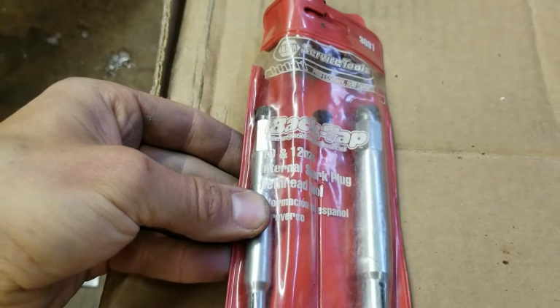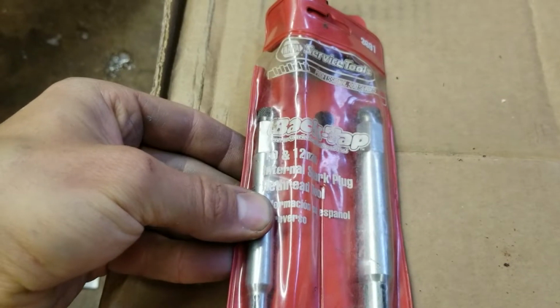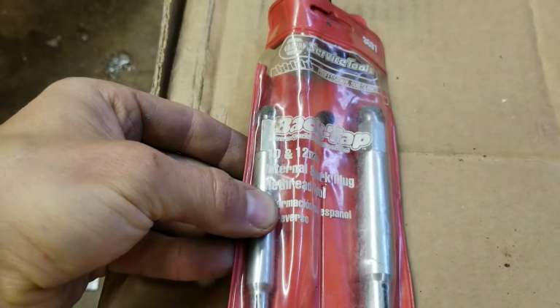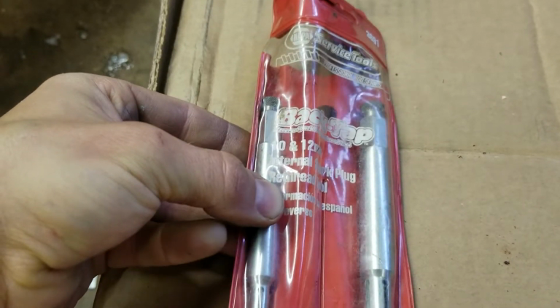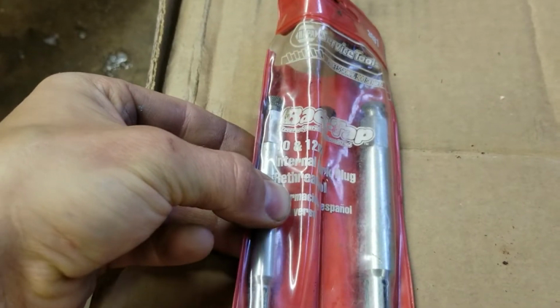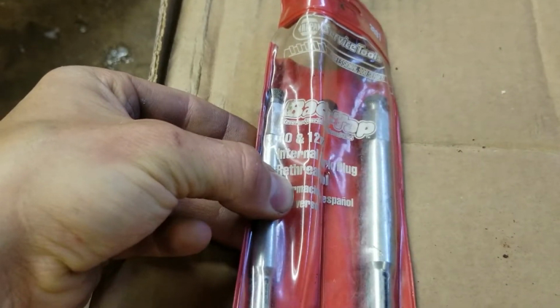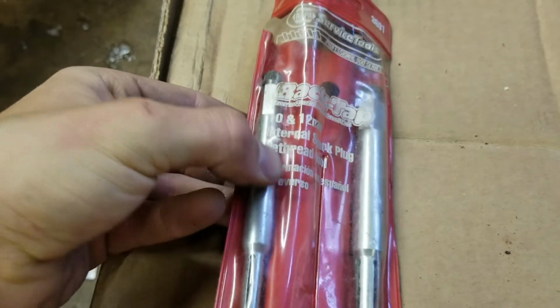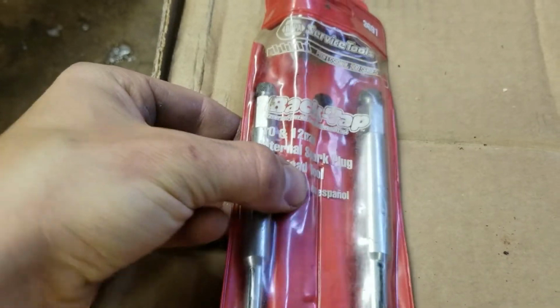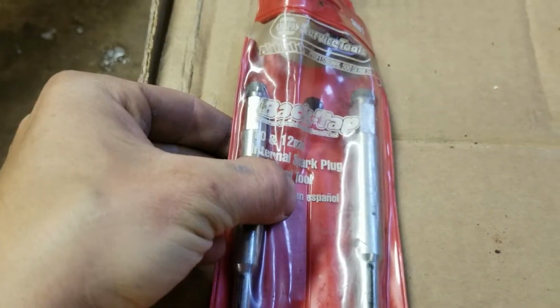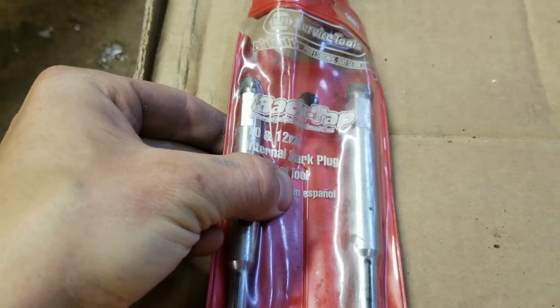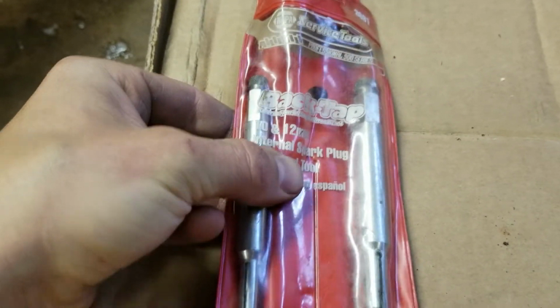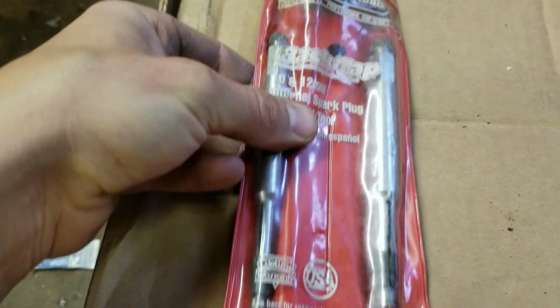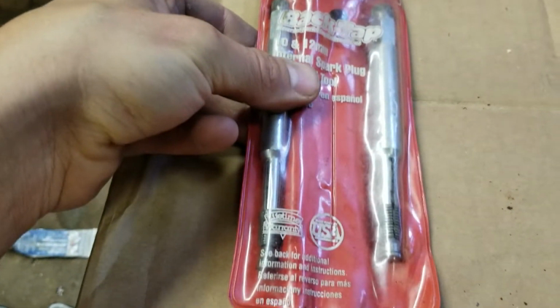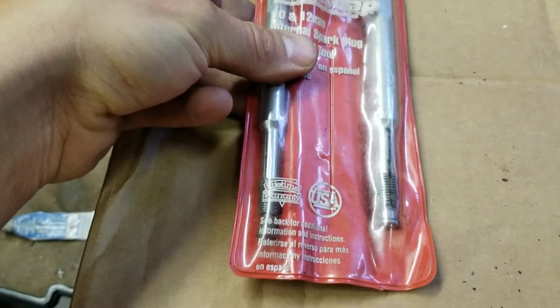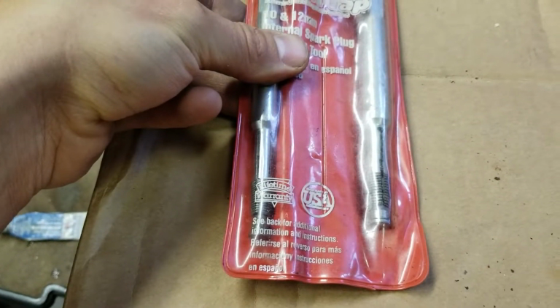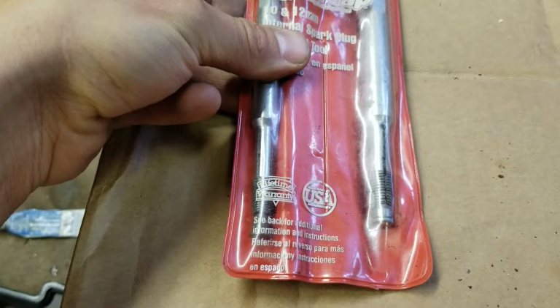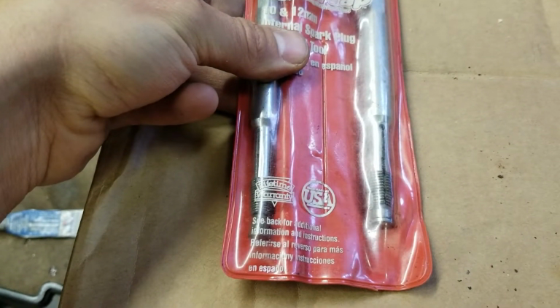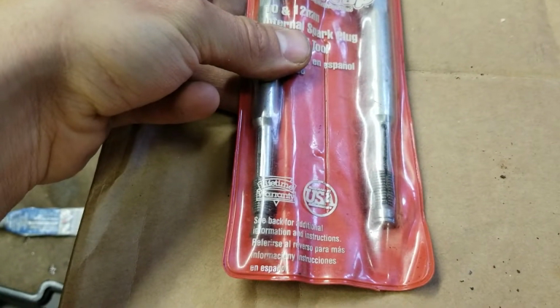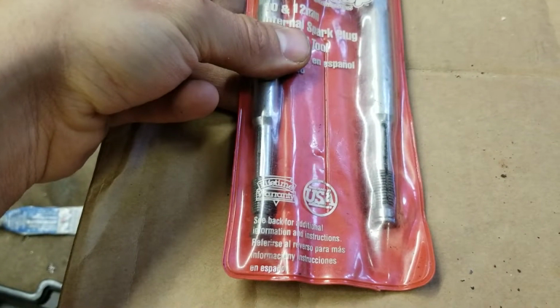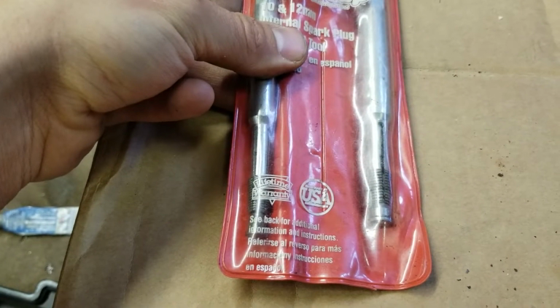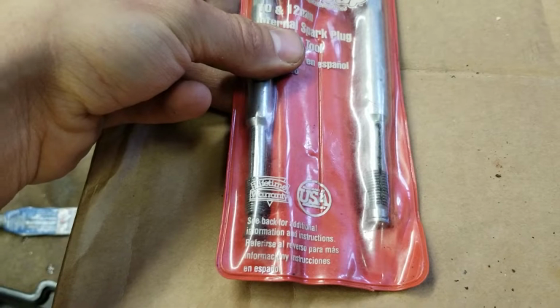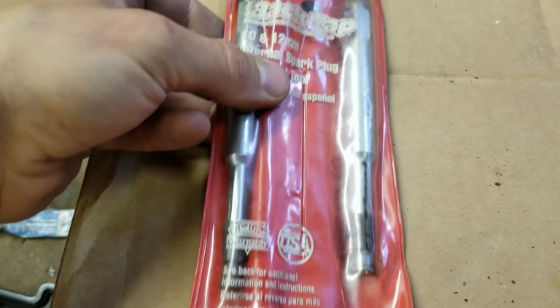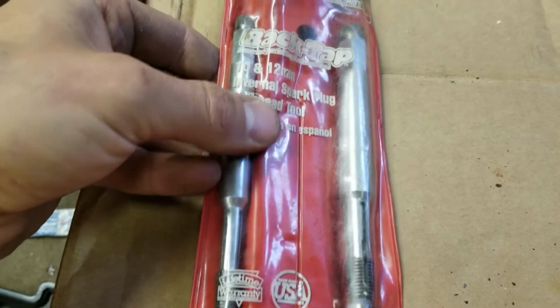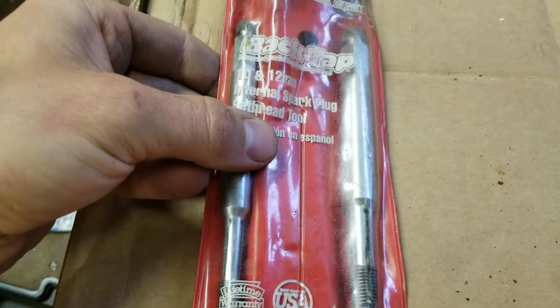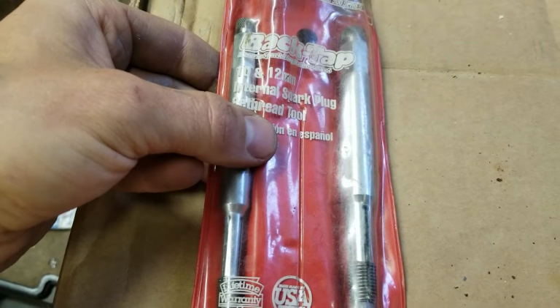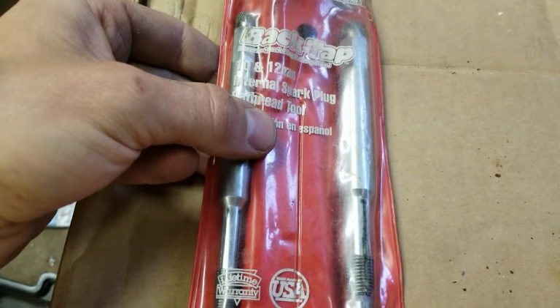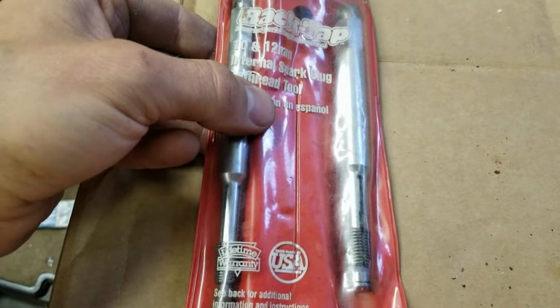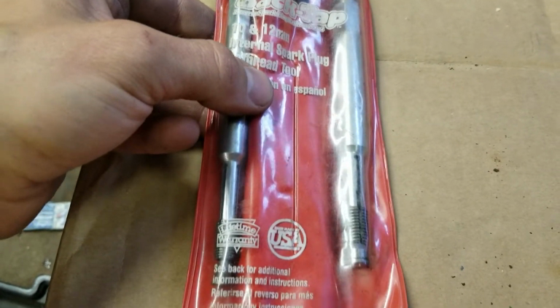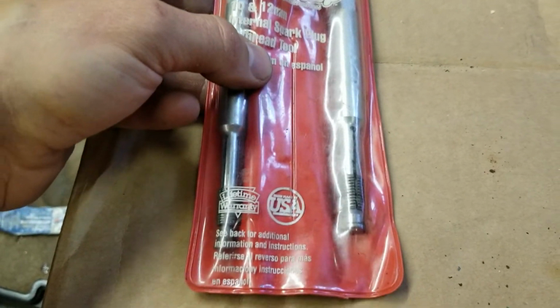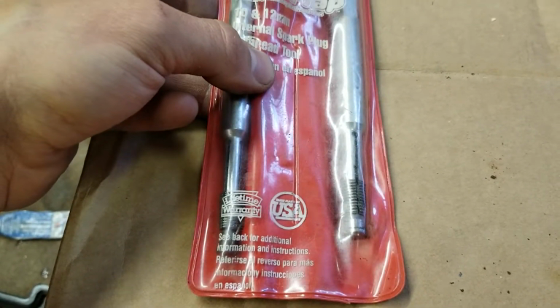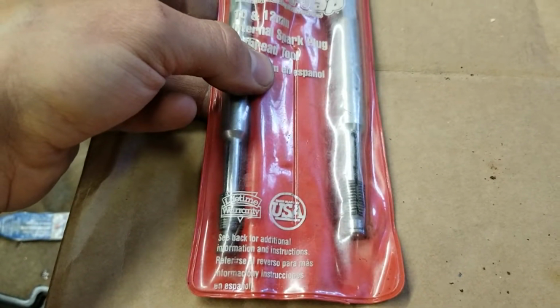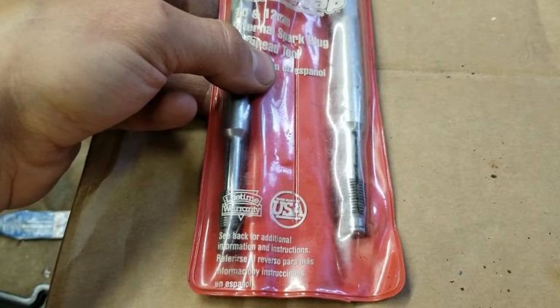Here's the original packaging. It's got a 10 millimeter tool and a 12 millimeter tool in it. The 10 millimeter is 10×1.0 thread pitch, and the 12 millimeter is 12×1.25 thread pitch.